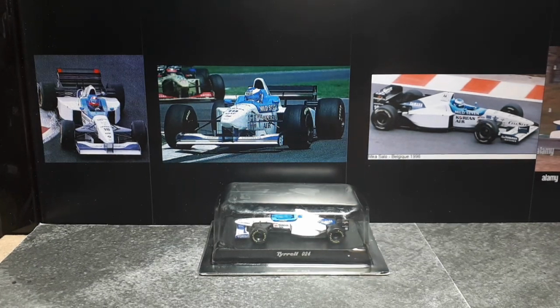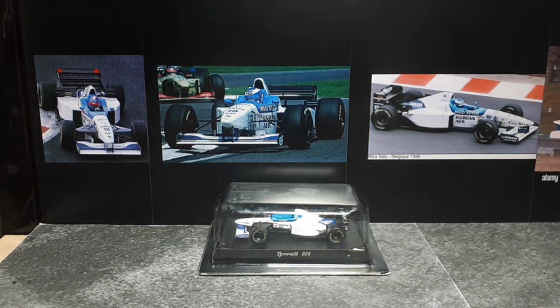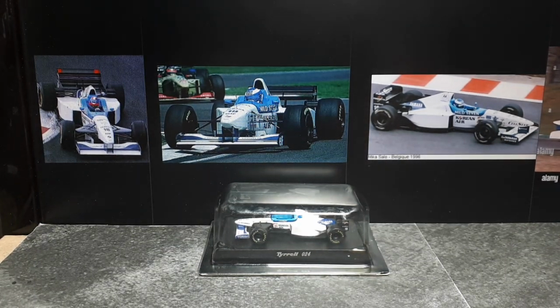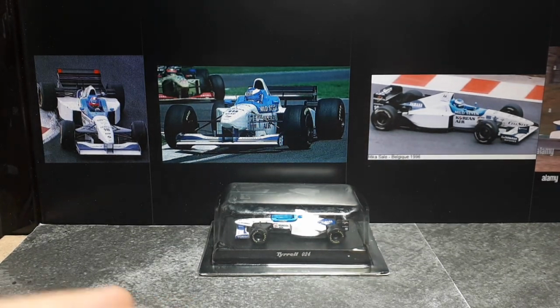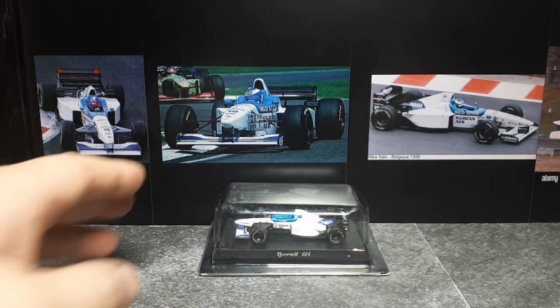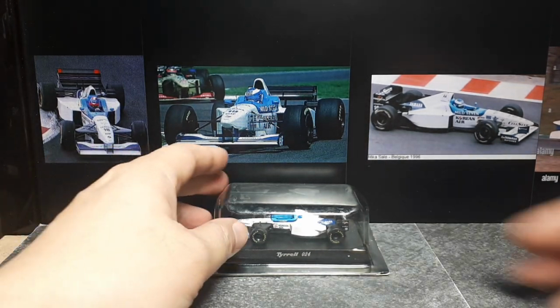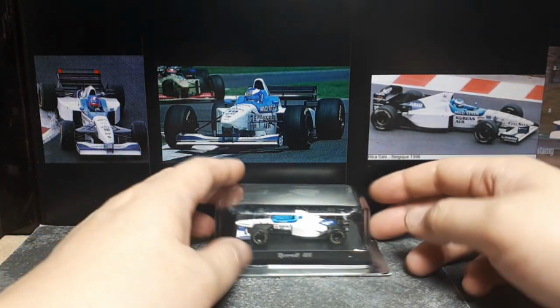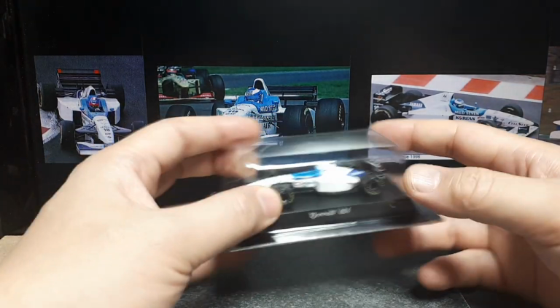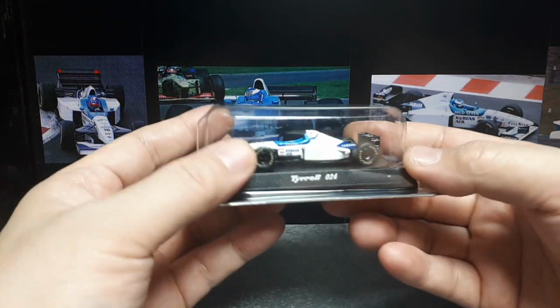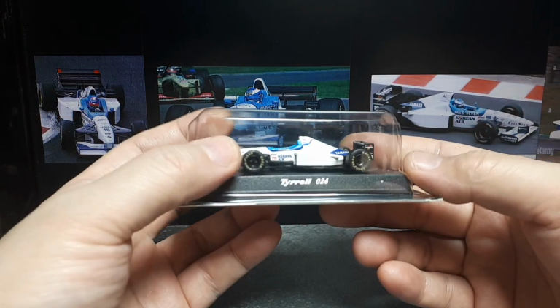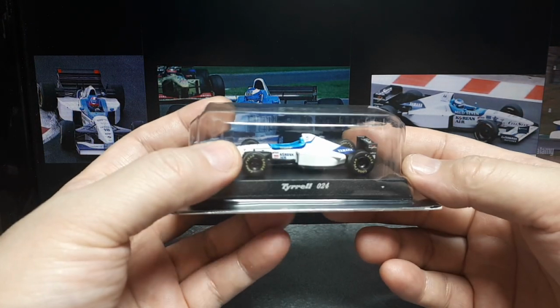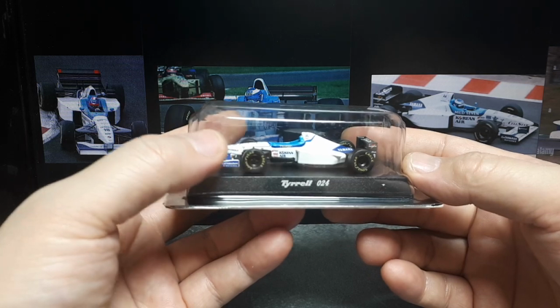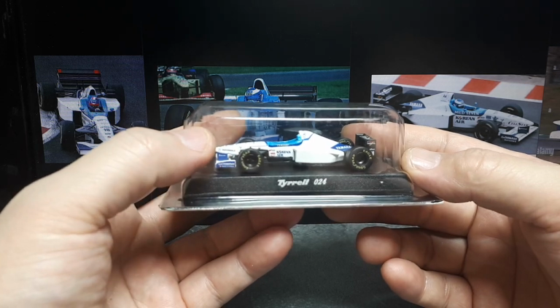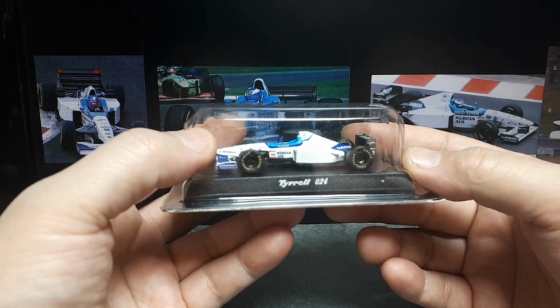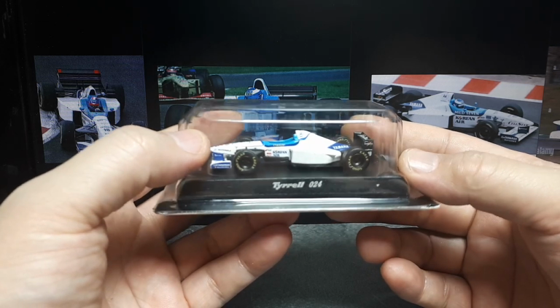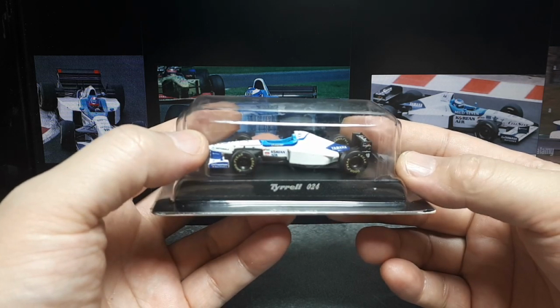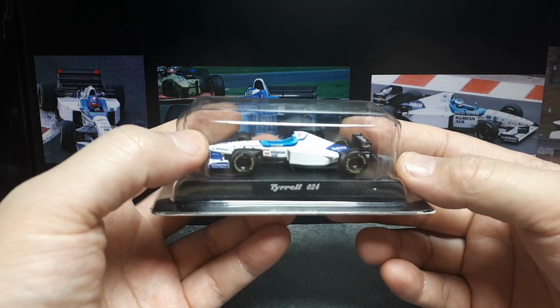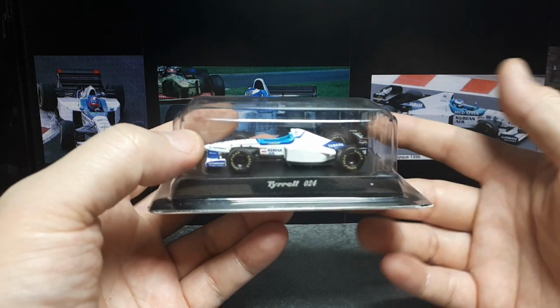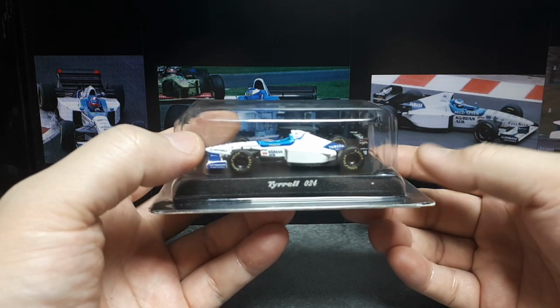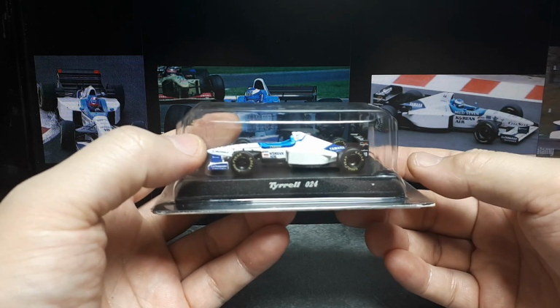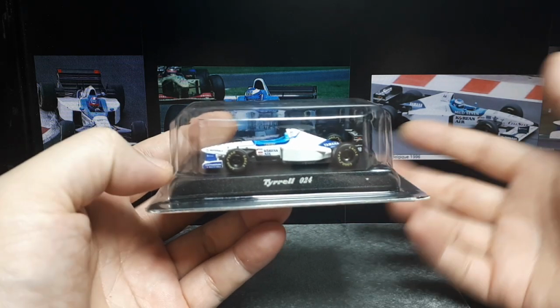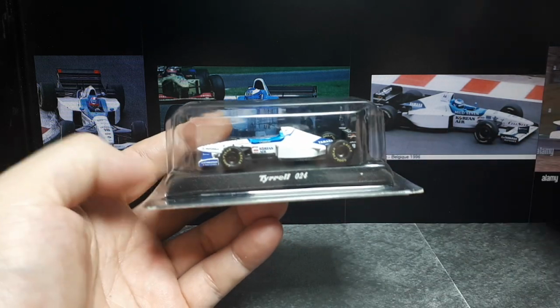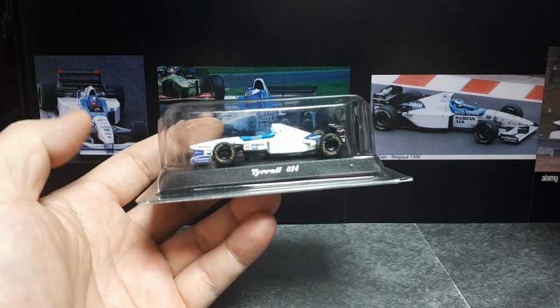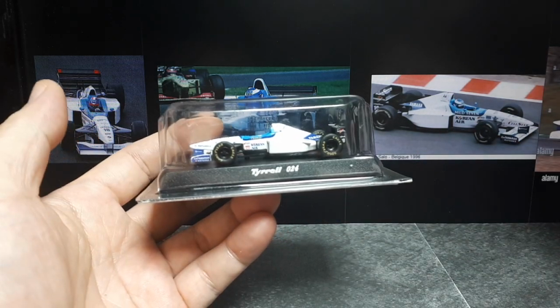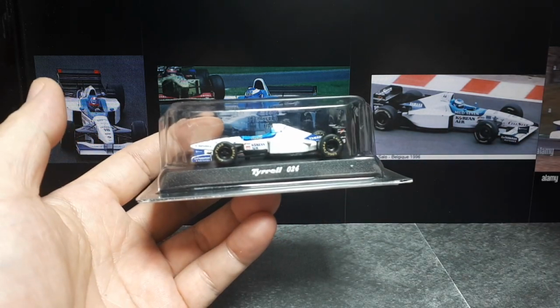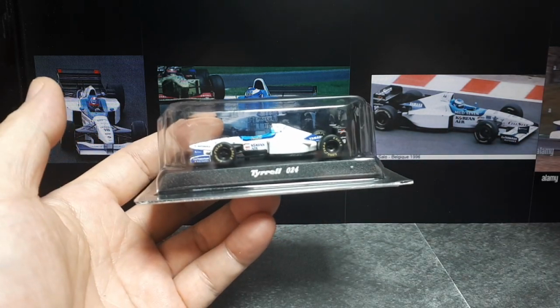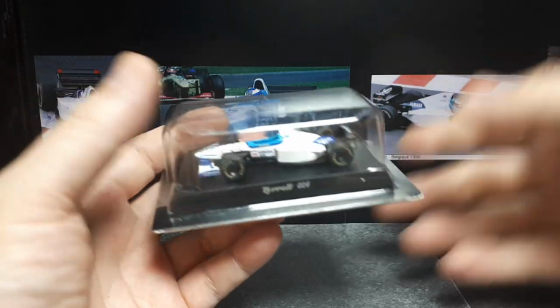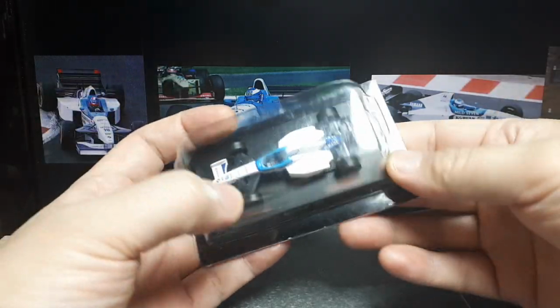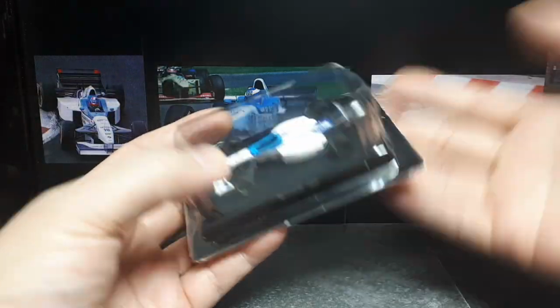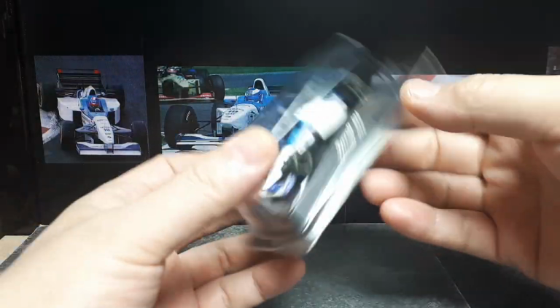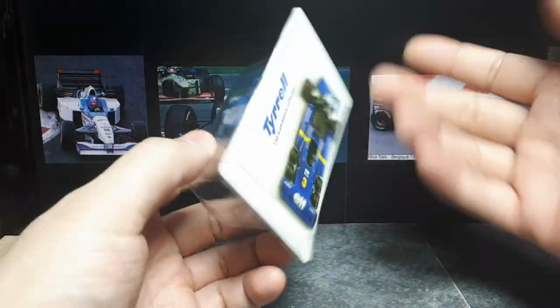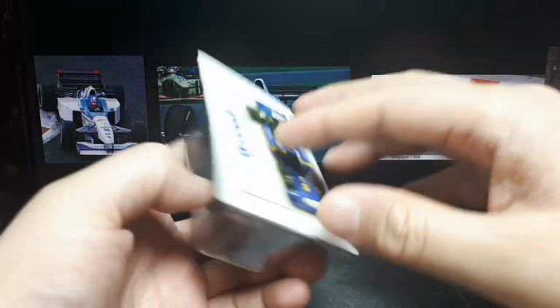Welcome random F1 car fans. This is a random F1 car called the Tyrell 024. I'd never even heard of it. I just found this locally sitting in a display booth and I bought it.